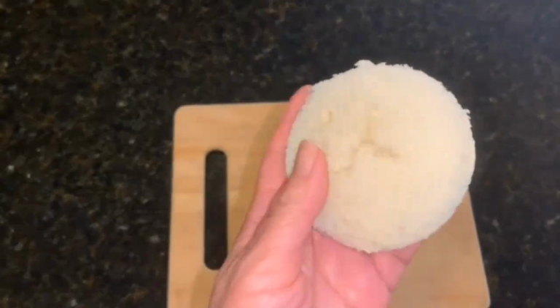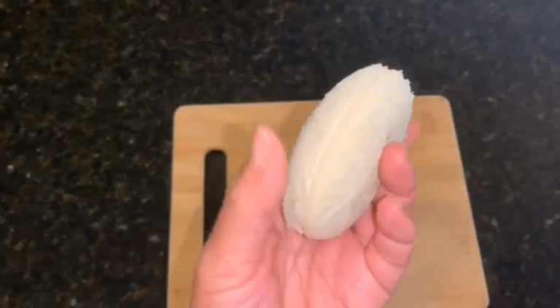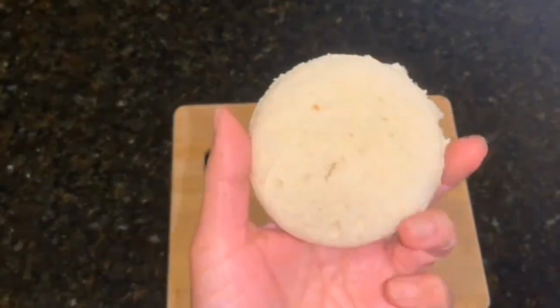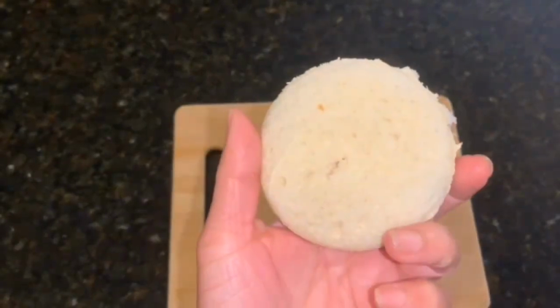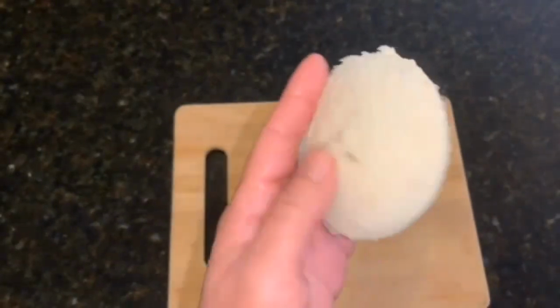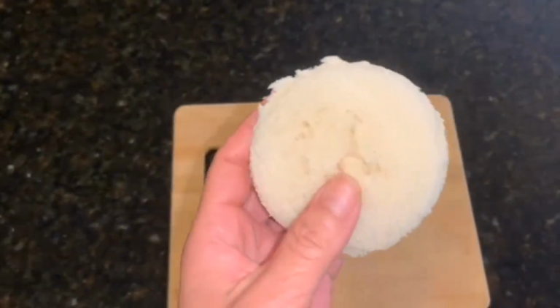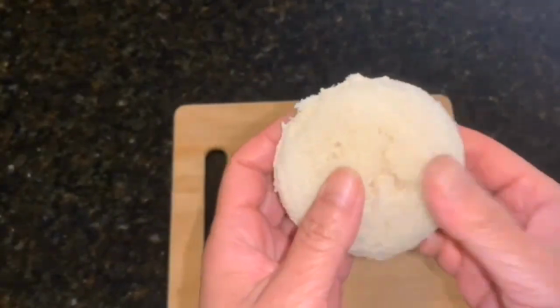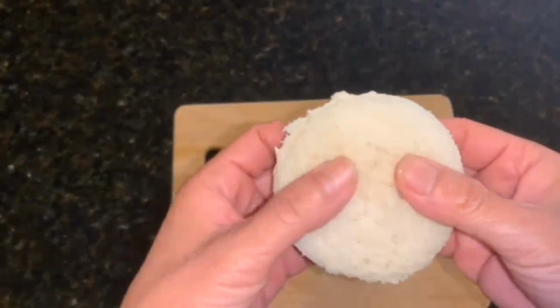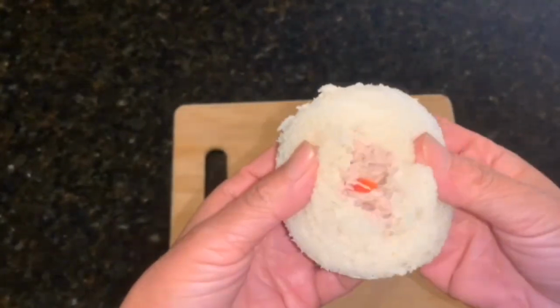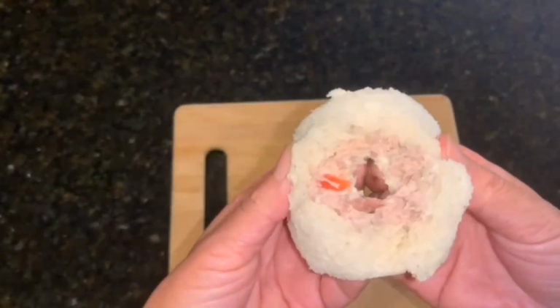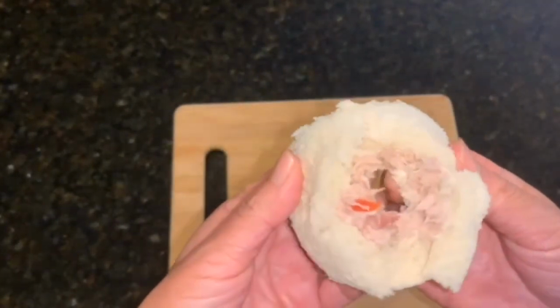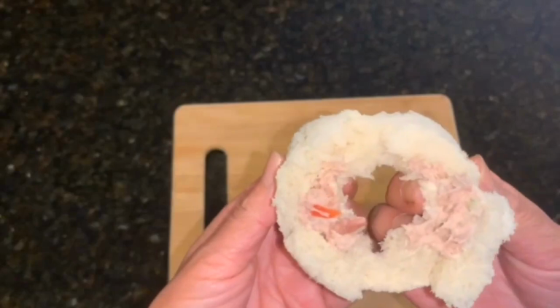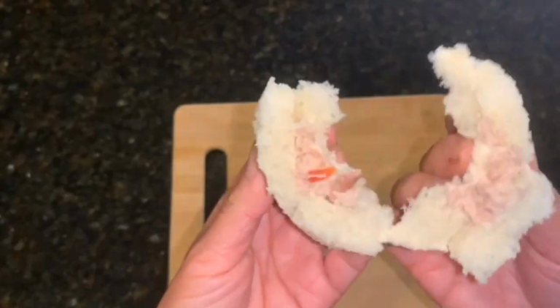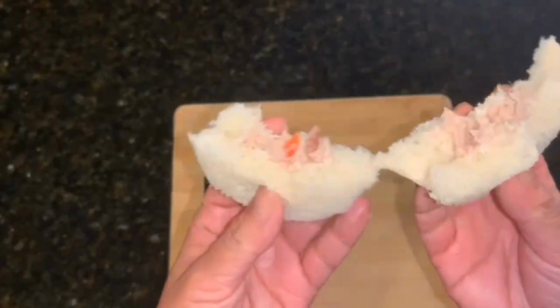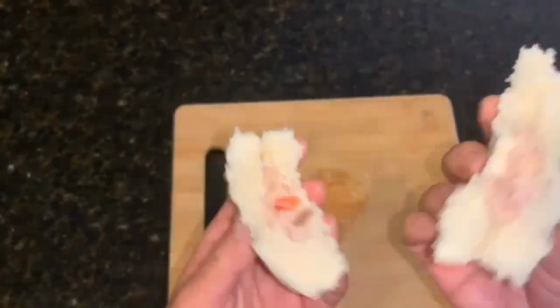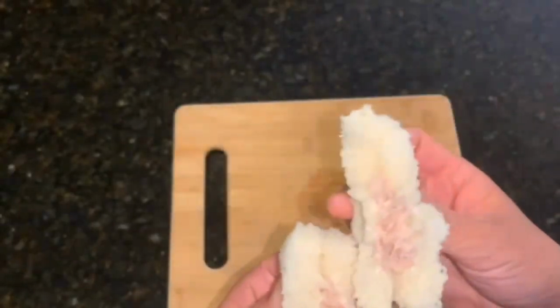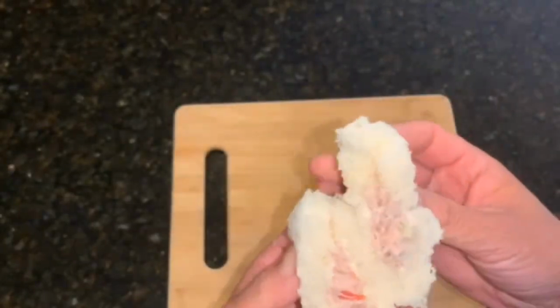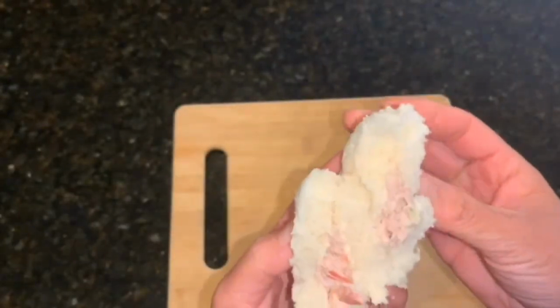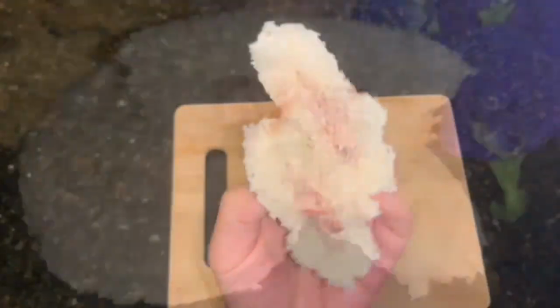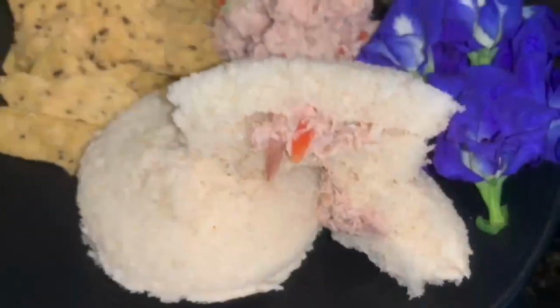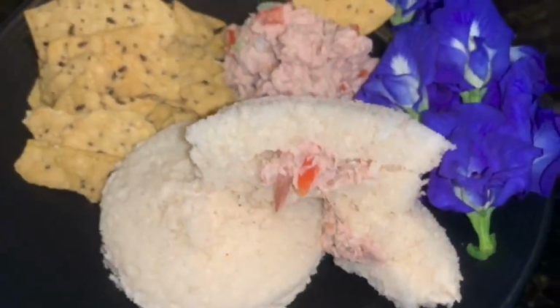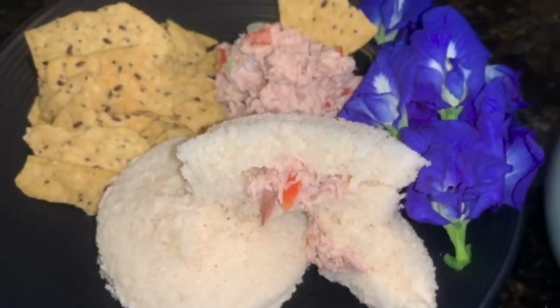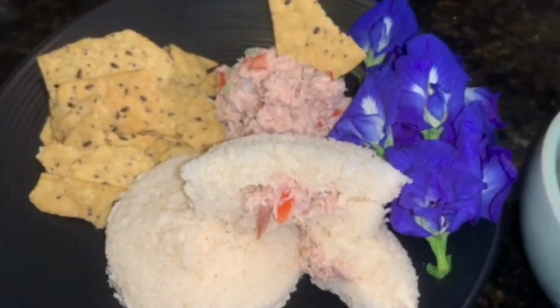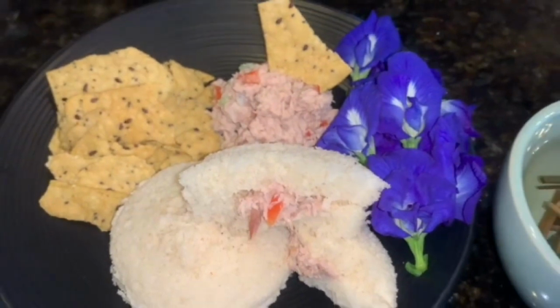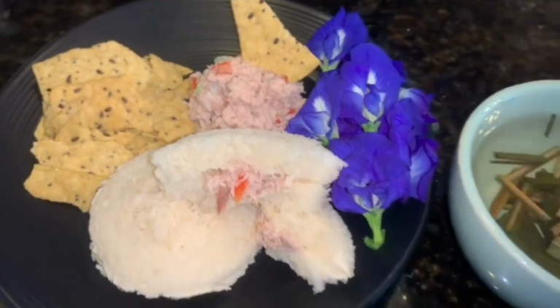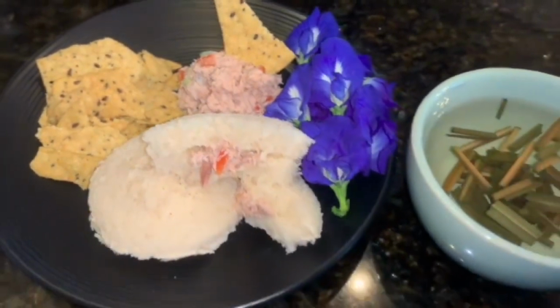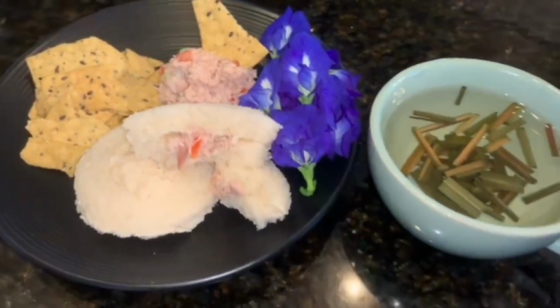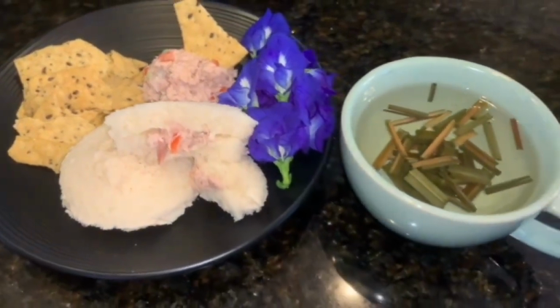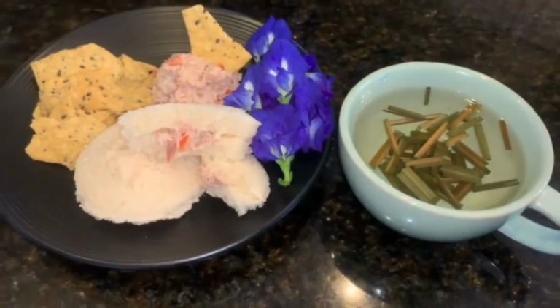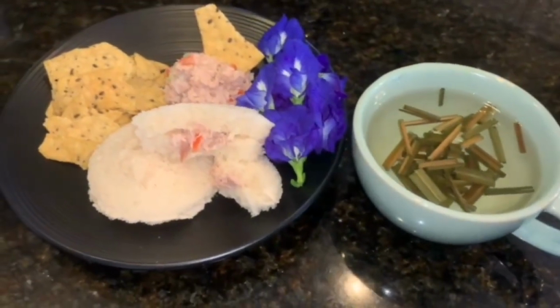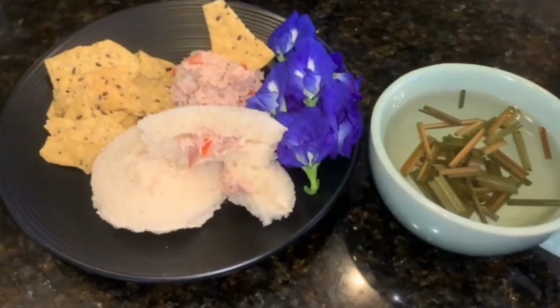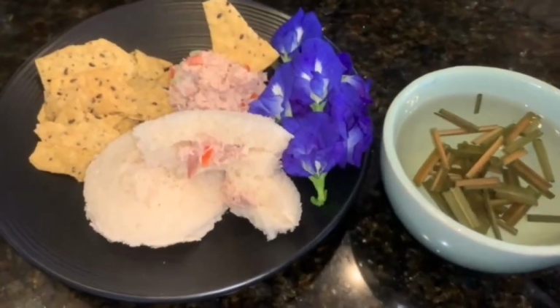Look — cute, right? There you go! Can't wait to try it. I'm going to have it with some chips and some fresh butterfly pea tea and some lemongrass tea. Enjoy!